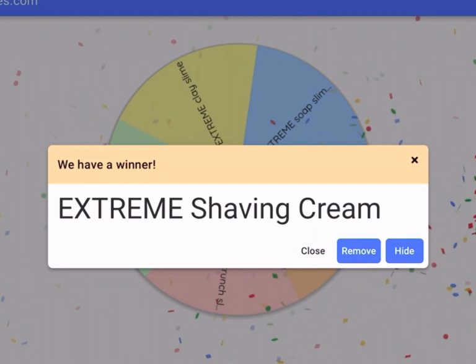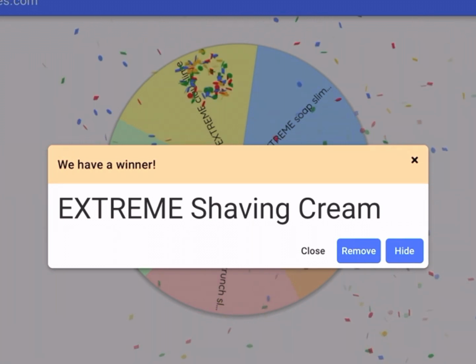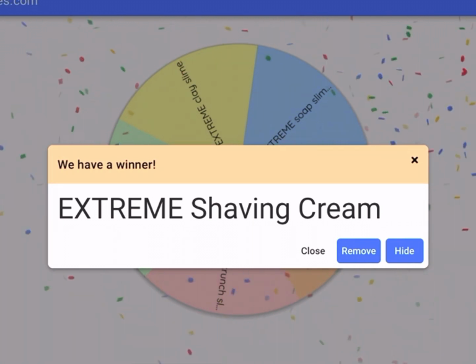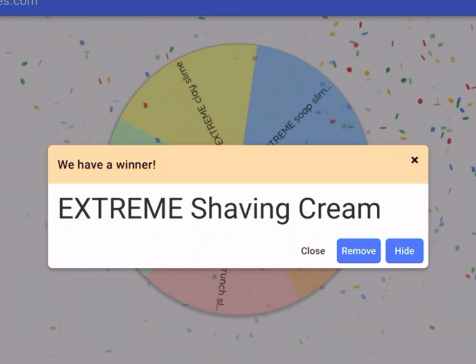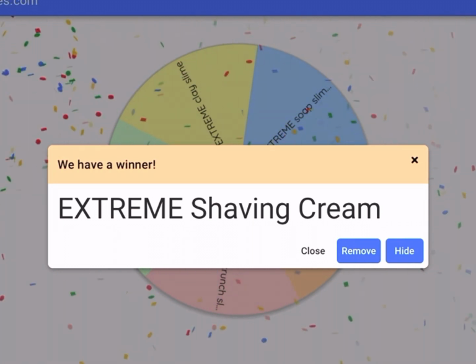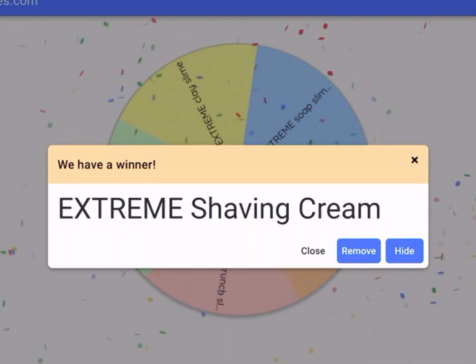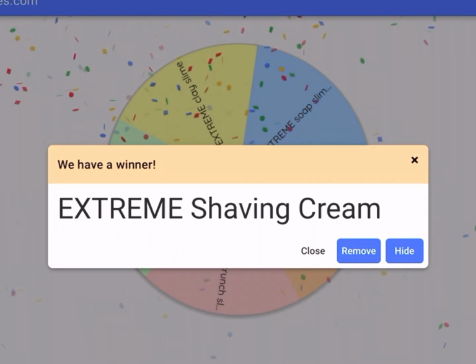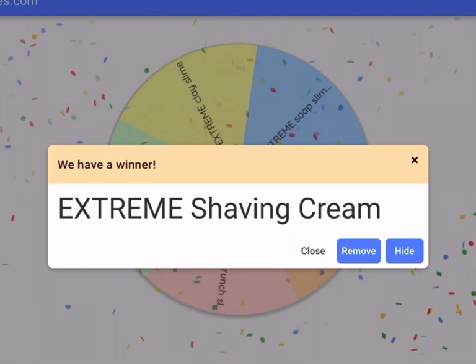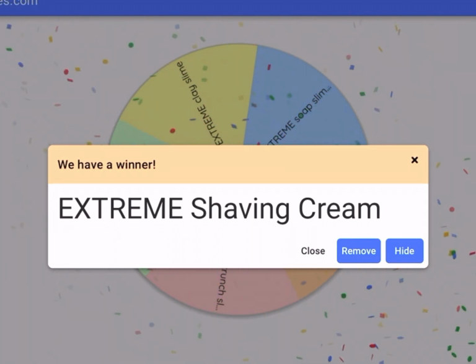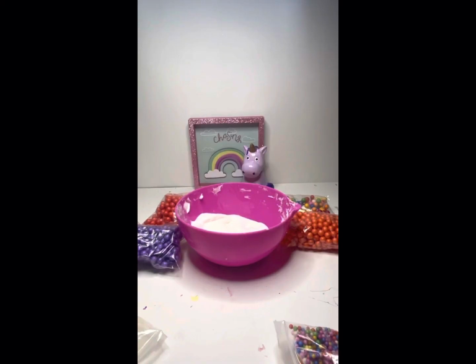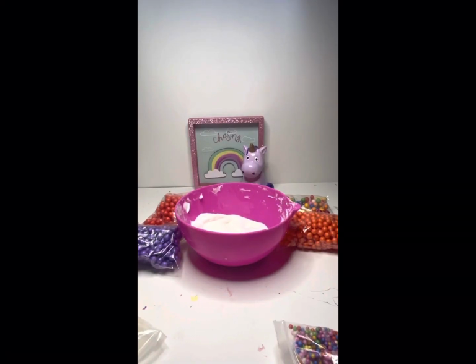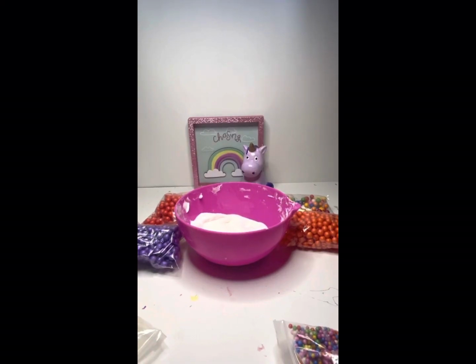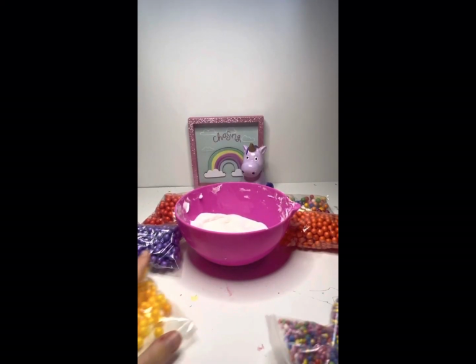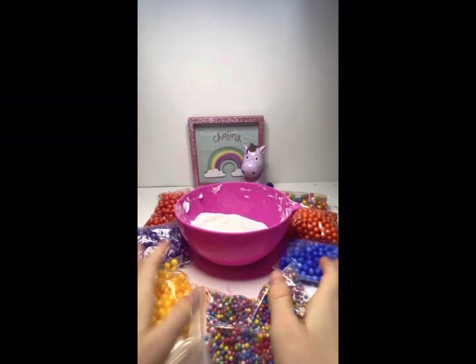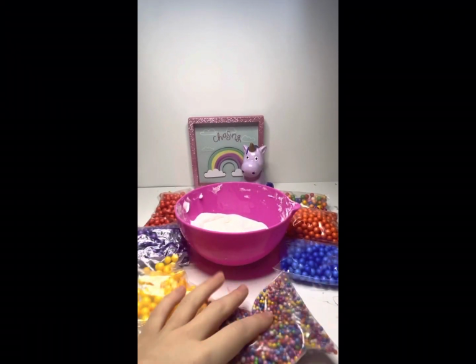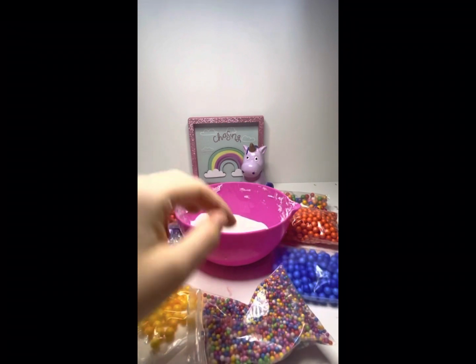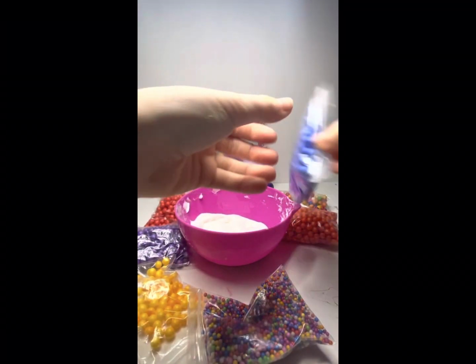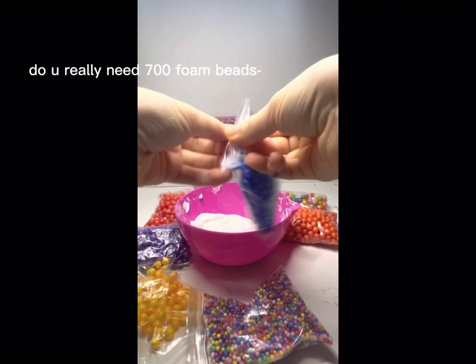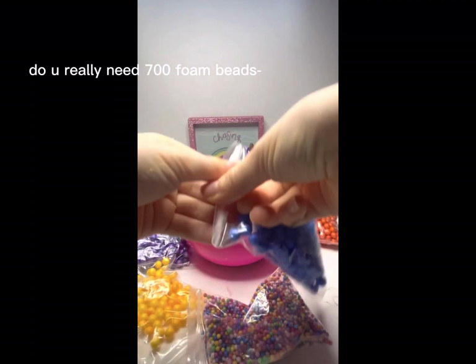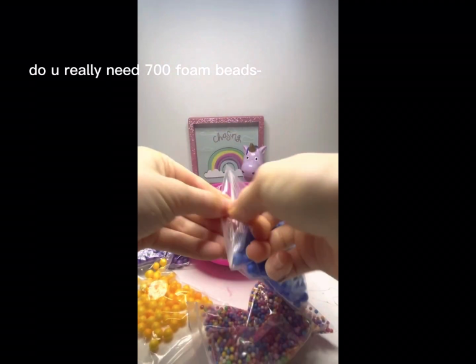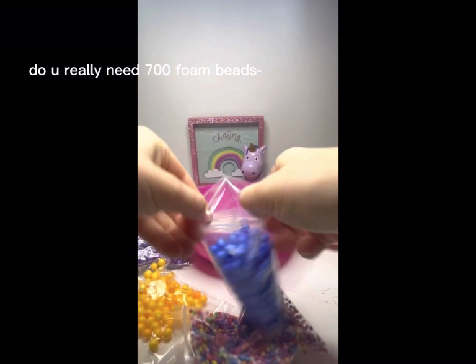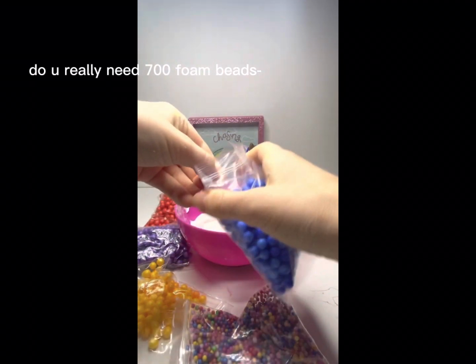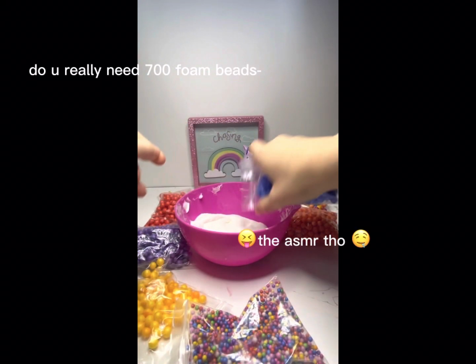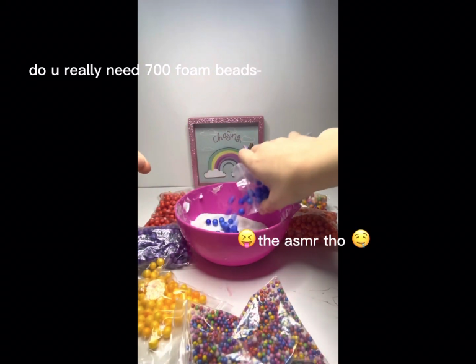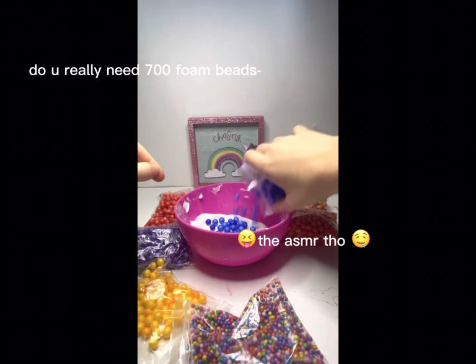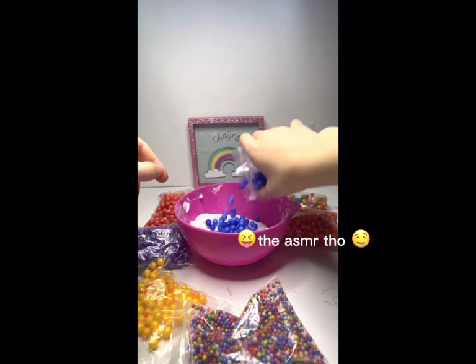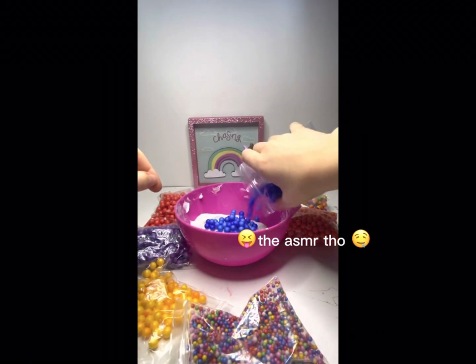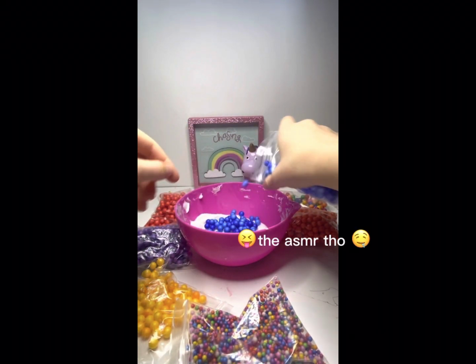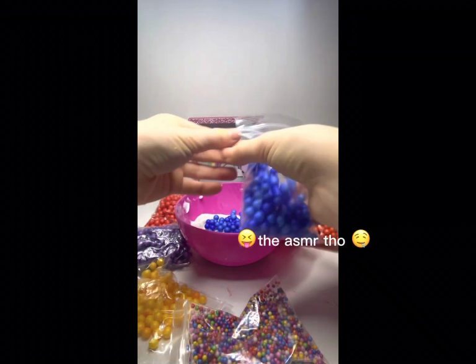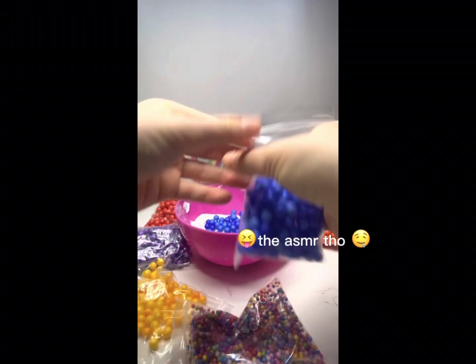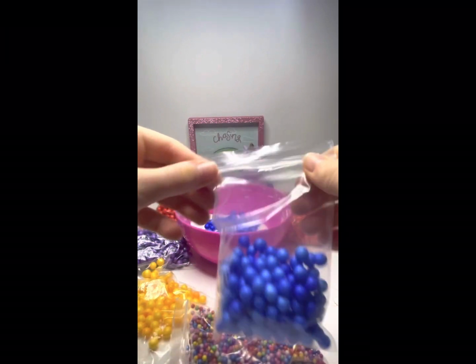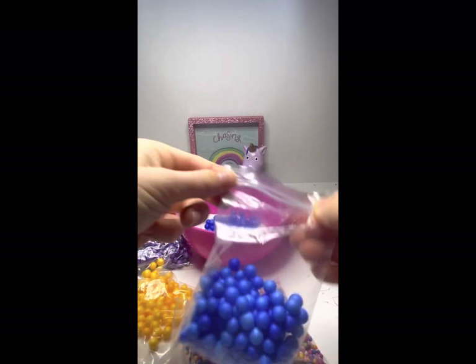Okay guys, let's get into it. So right here I have my foam beads and my white base. Now I'm questioning if I should have added all those foam beads because we used up a lot.